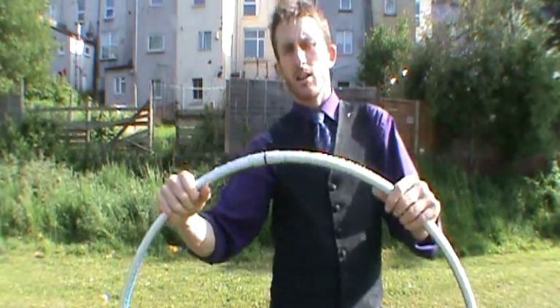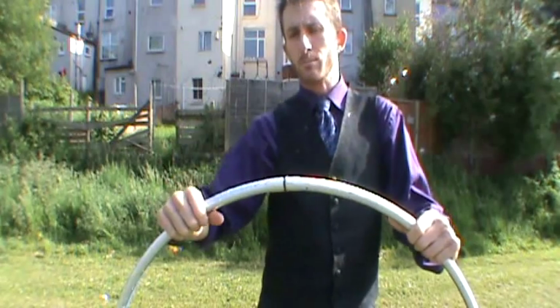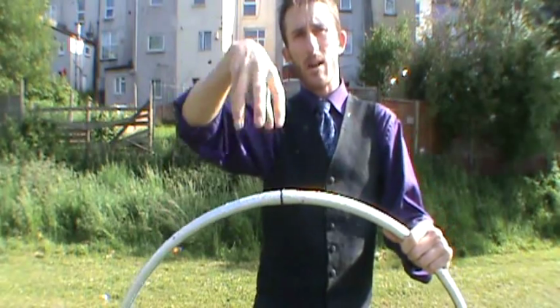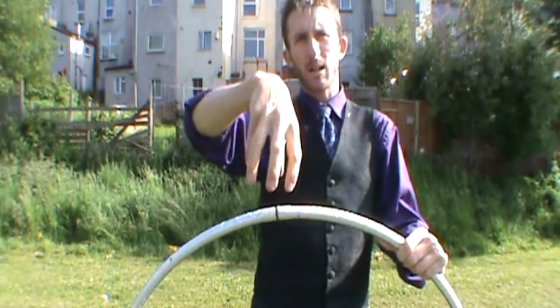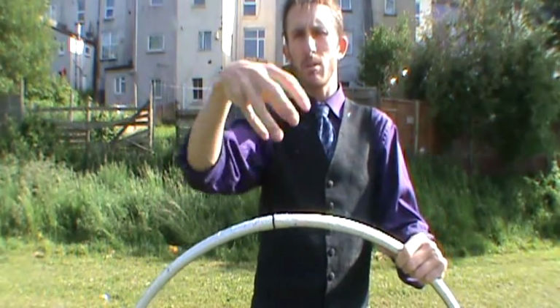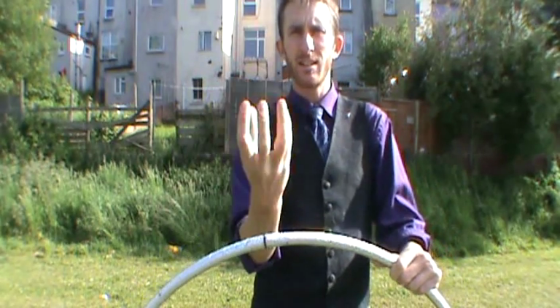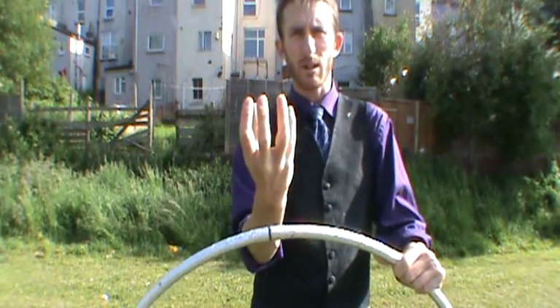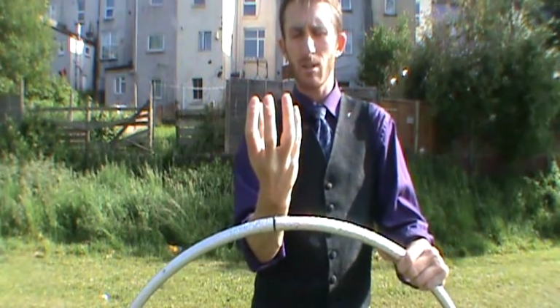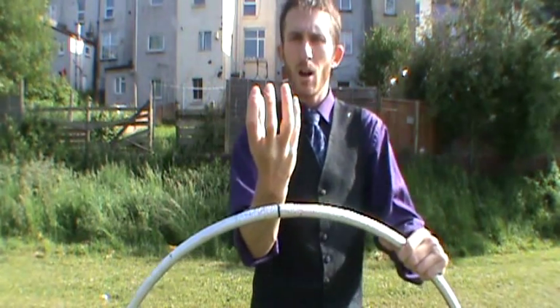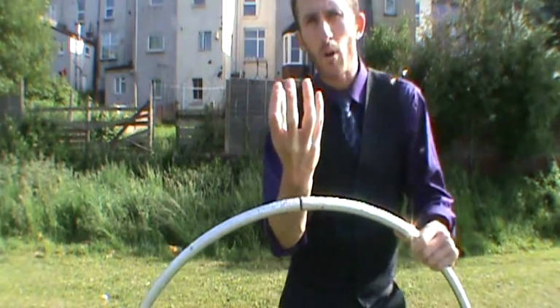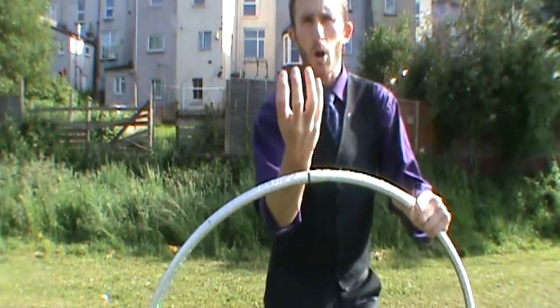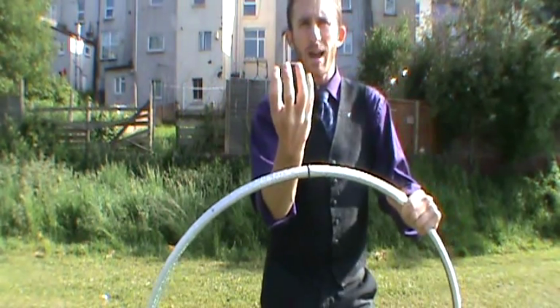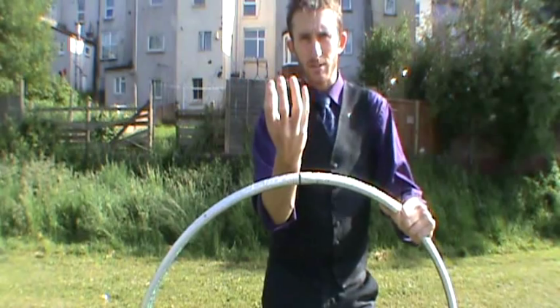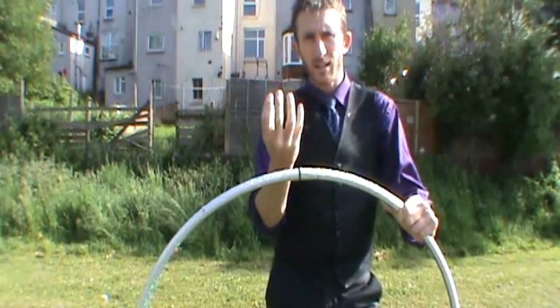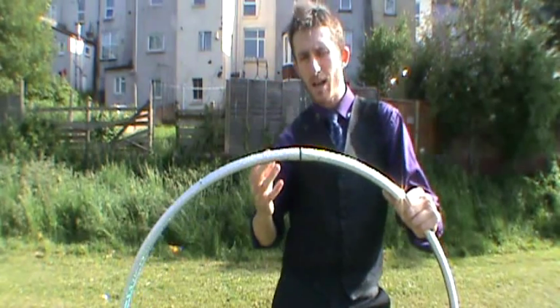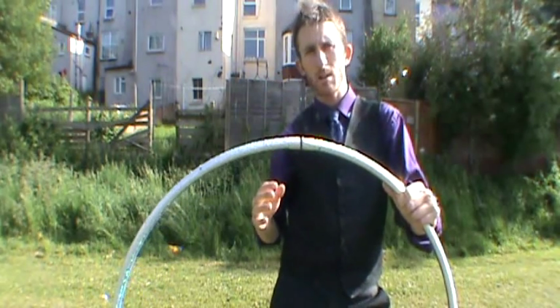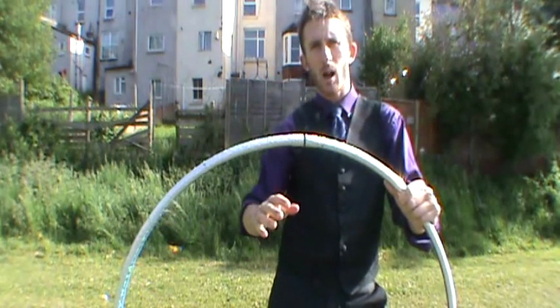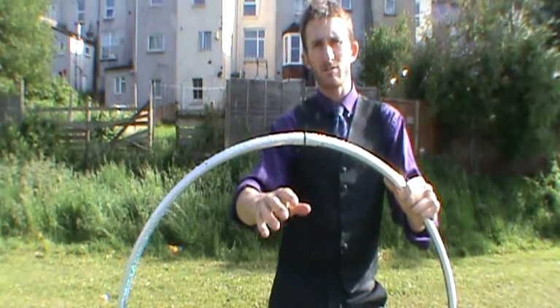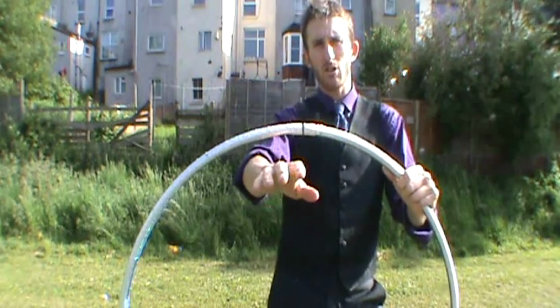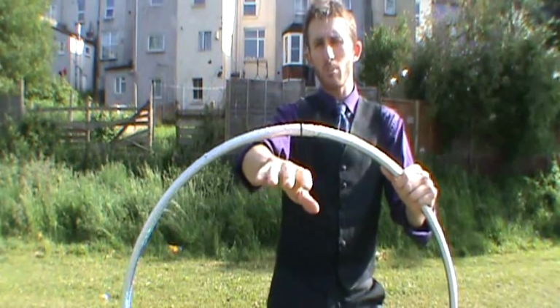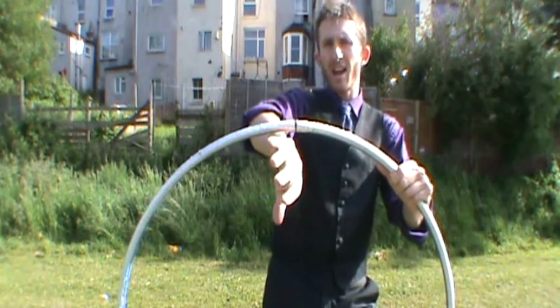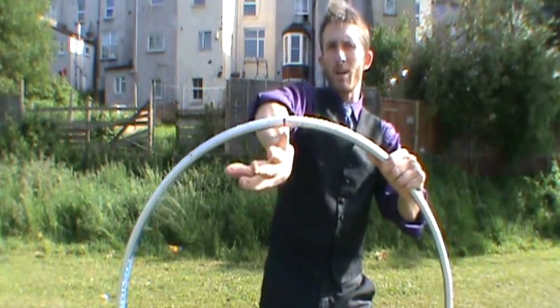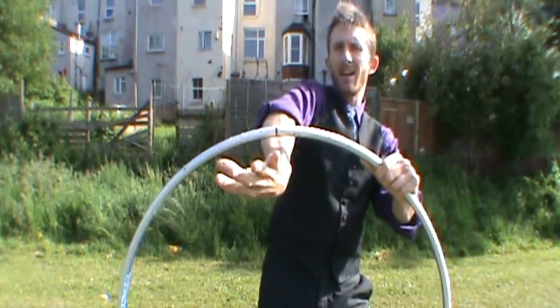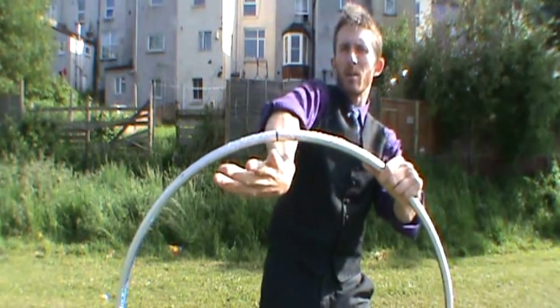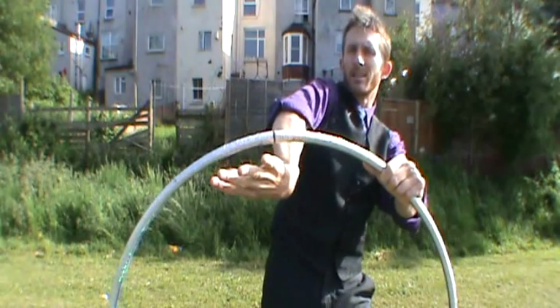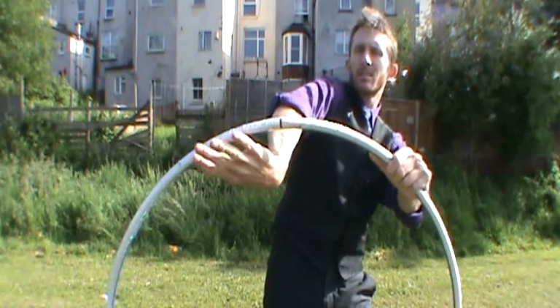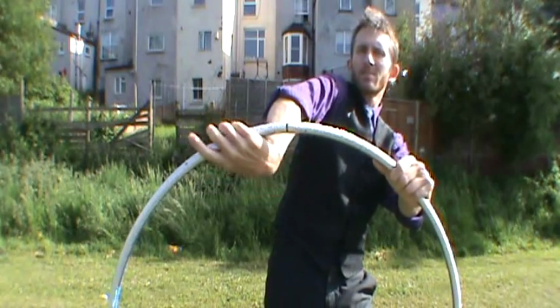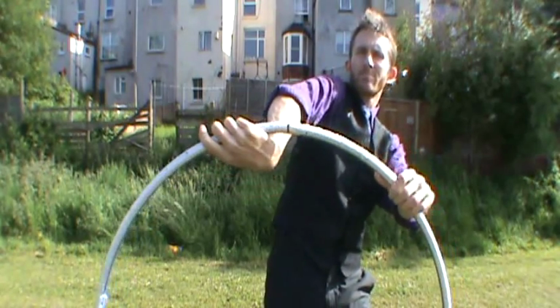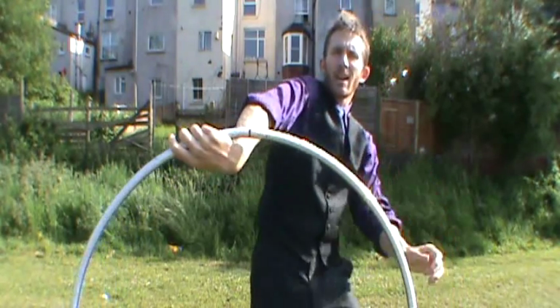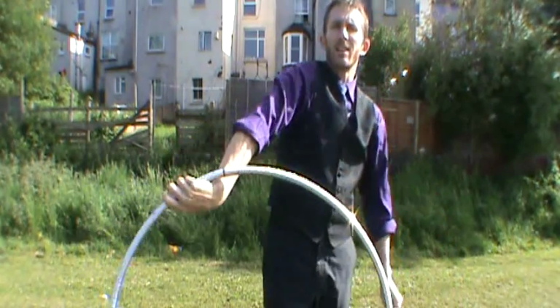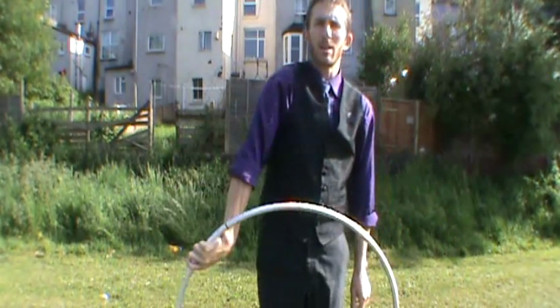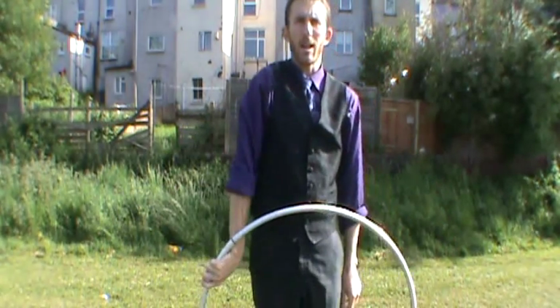So we've got happy spider grip, dead spider grip. We've also got penguin grip. For the penguin grip we reach through the hoop and turn my hand the other way up like this. And it looks a bit like a penguin.